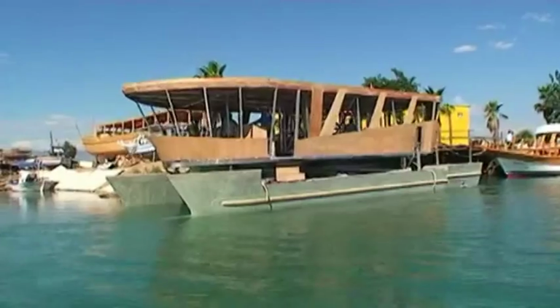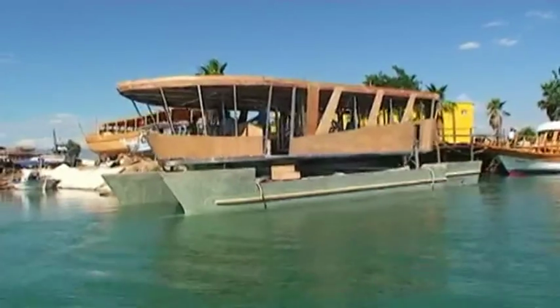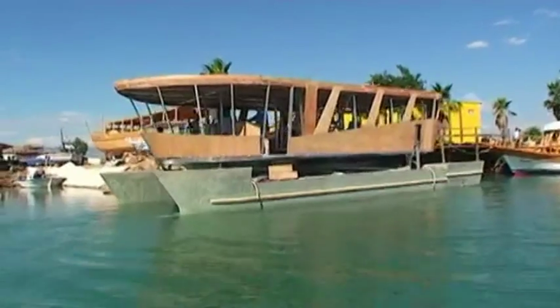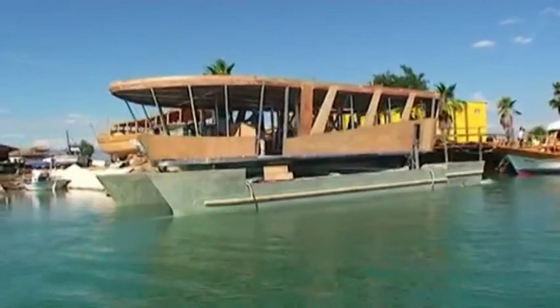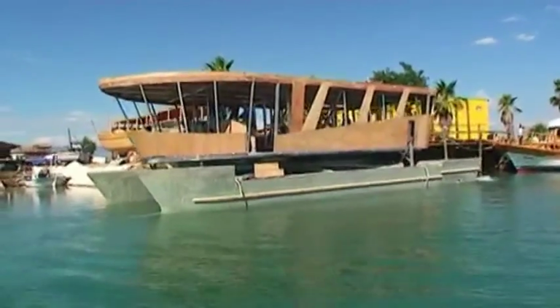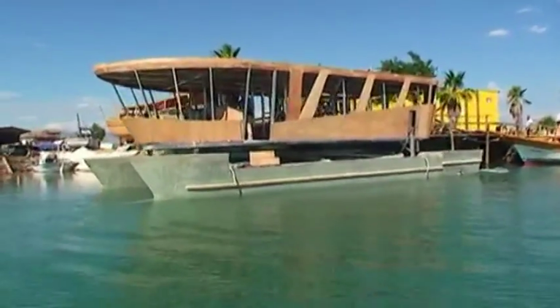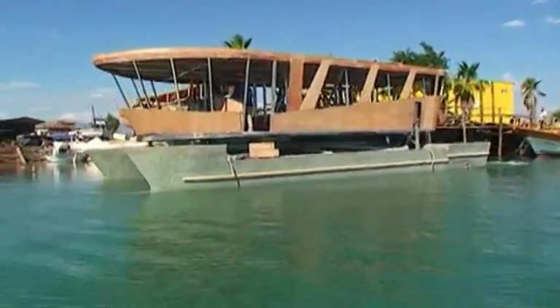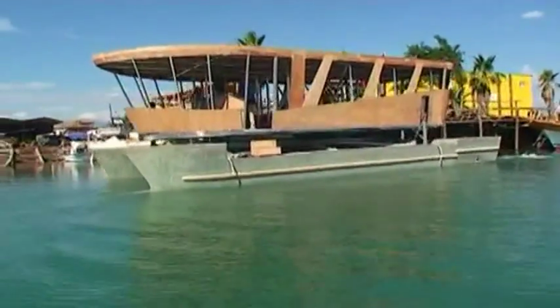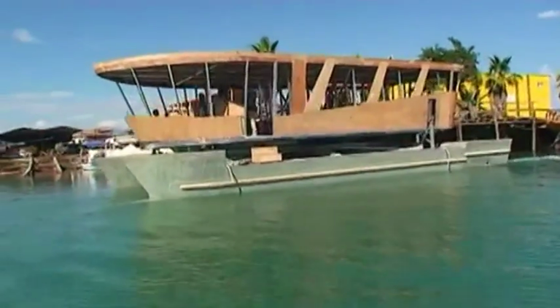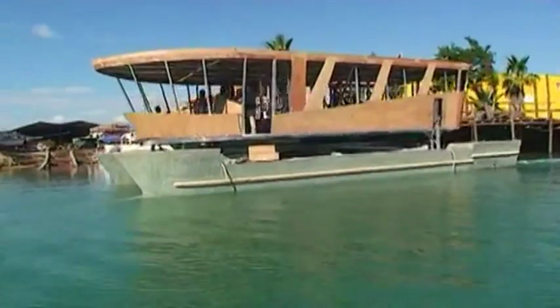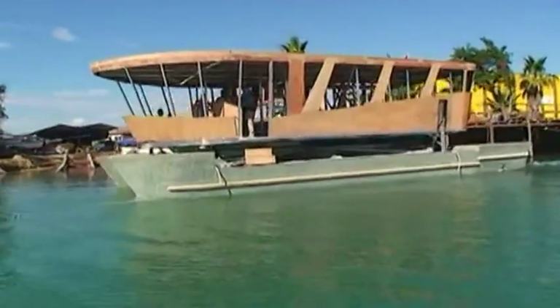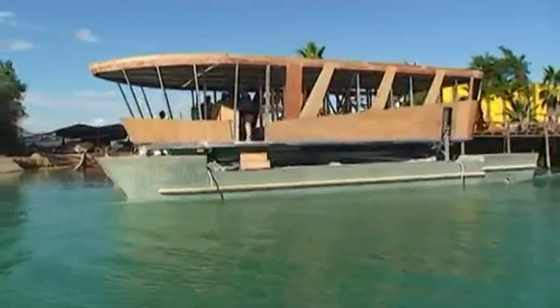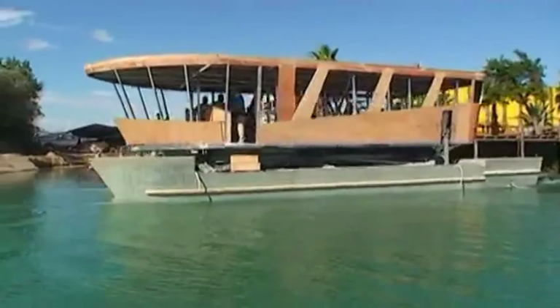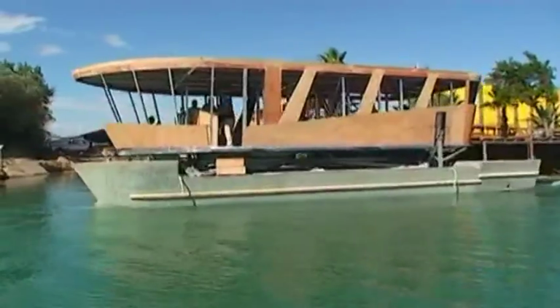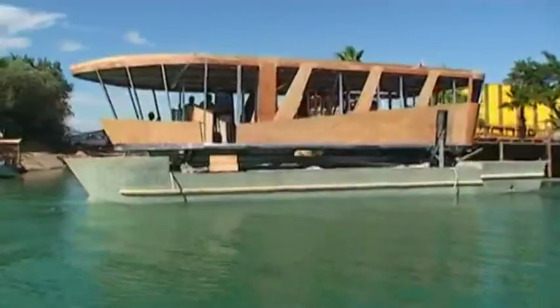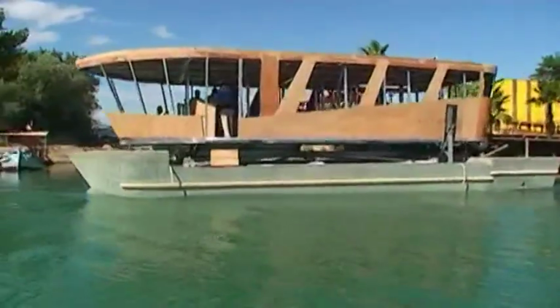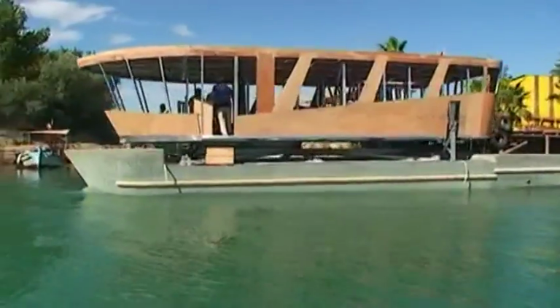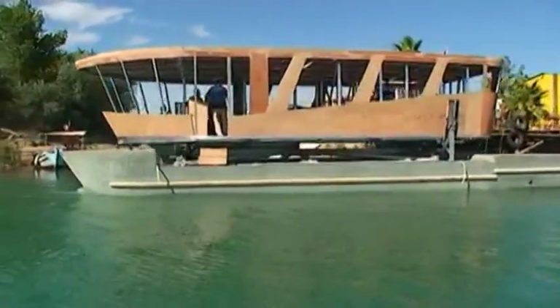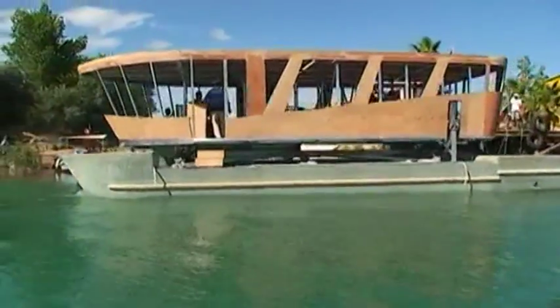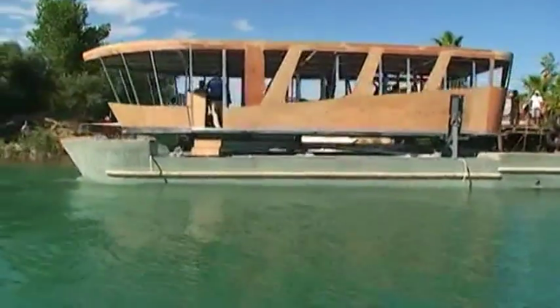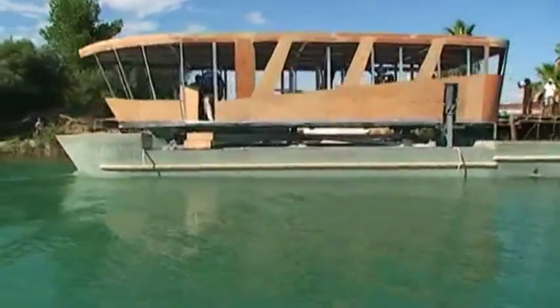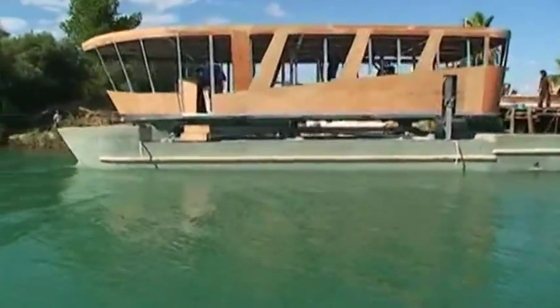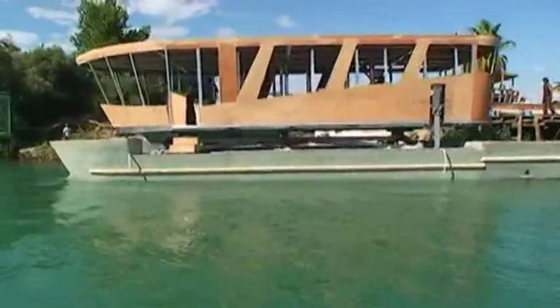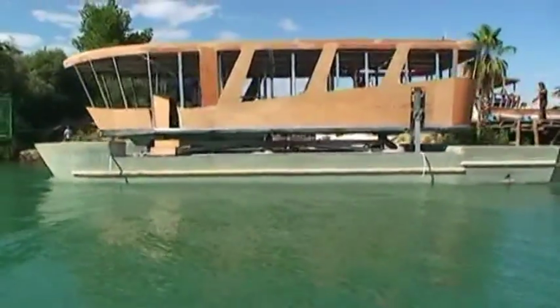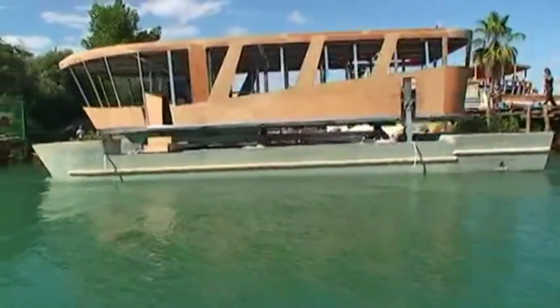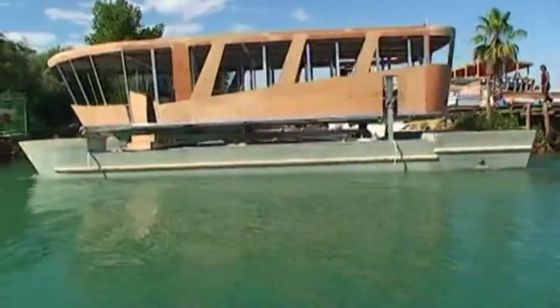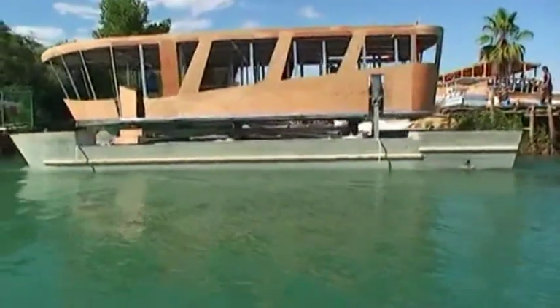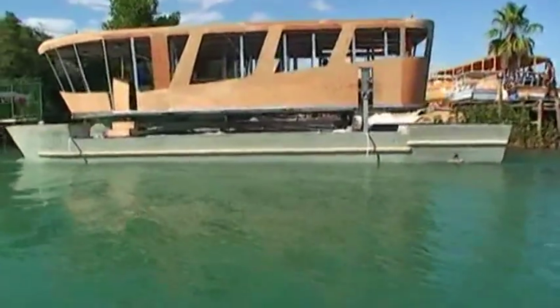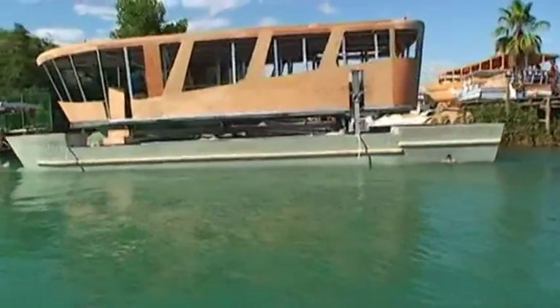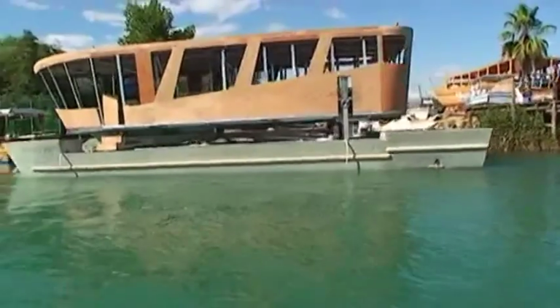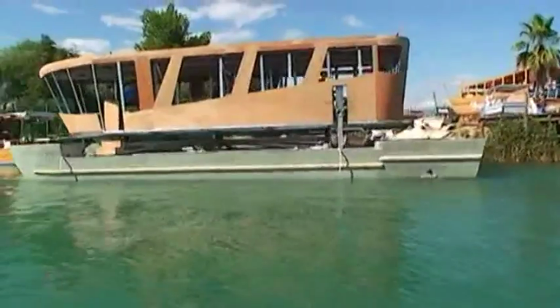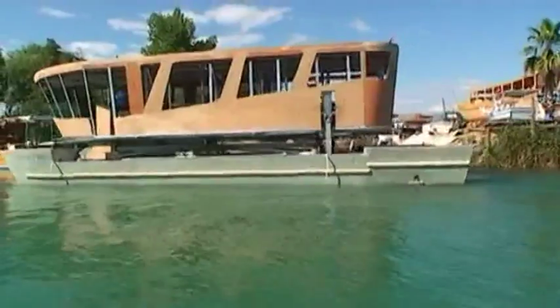This yacht is a concentration of innovations, therefore each function must be tested in all operating situations.